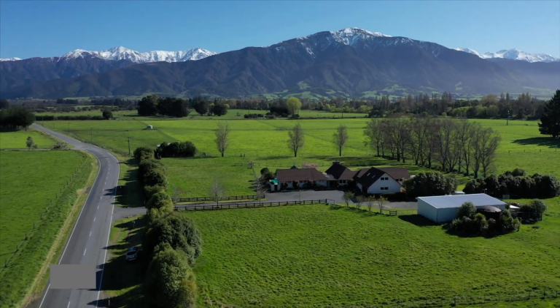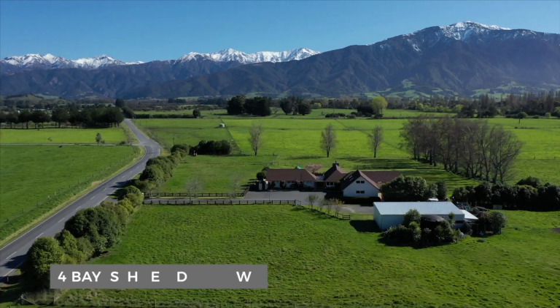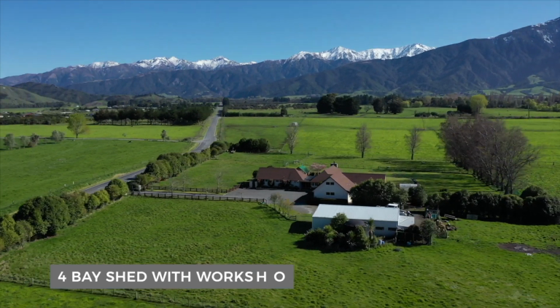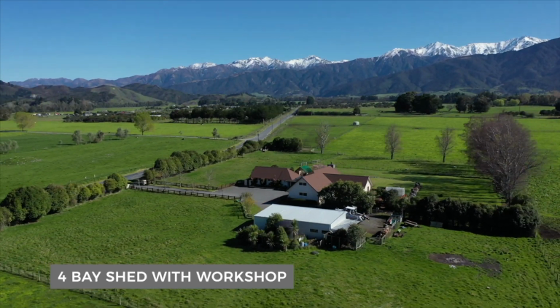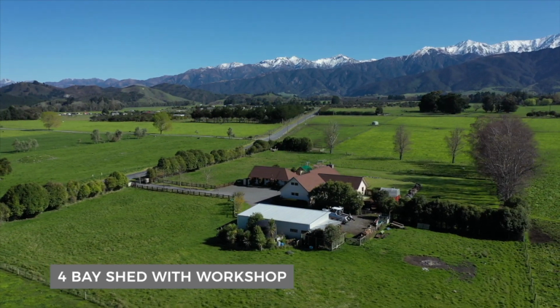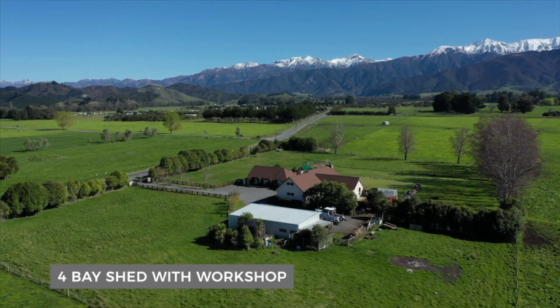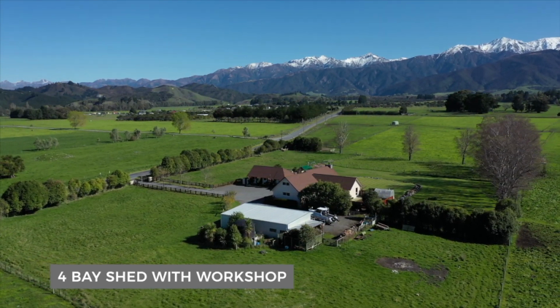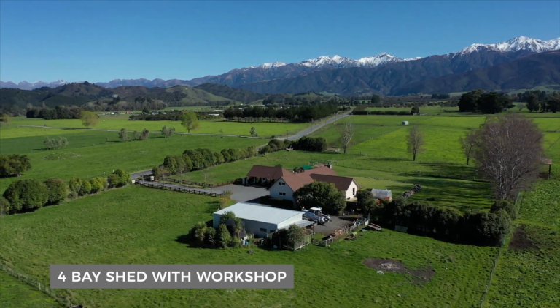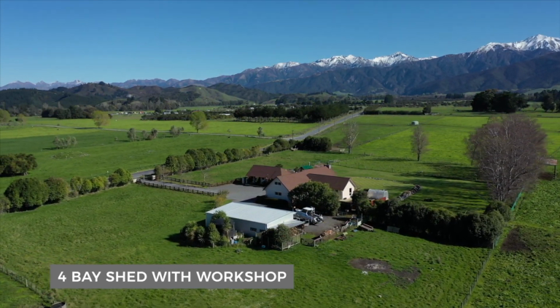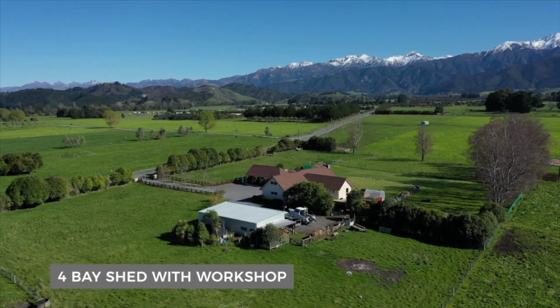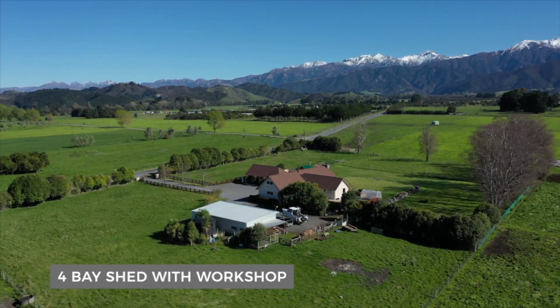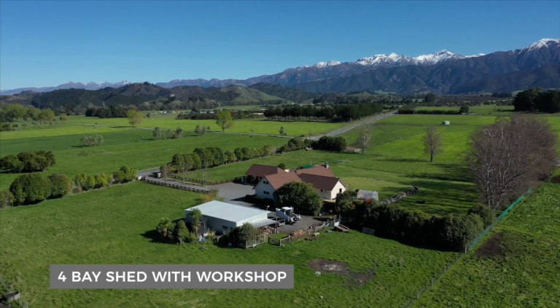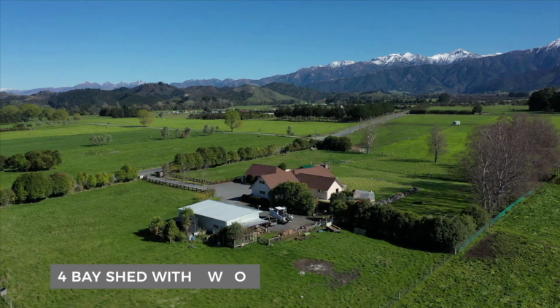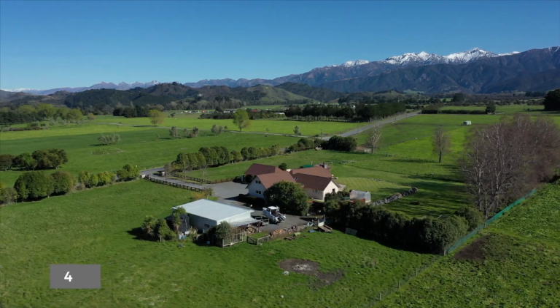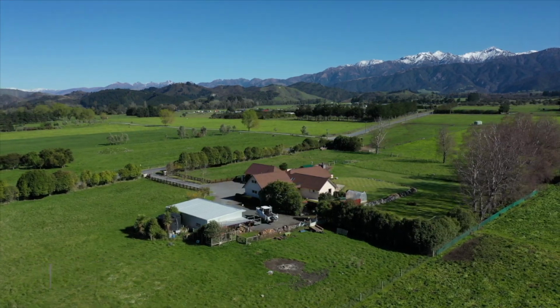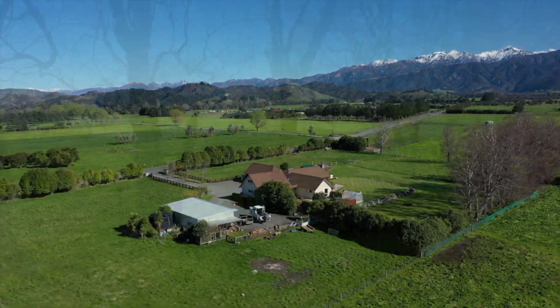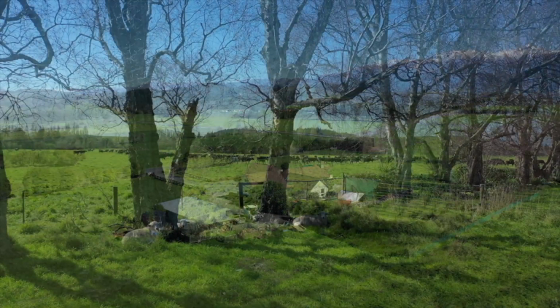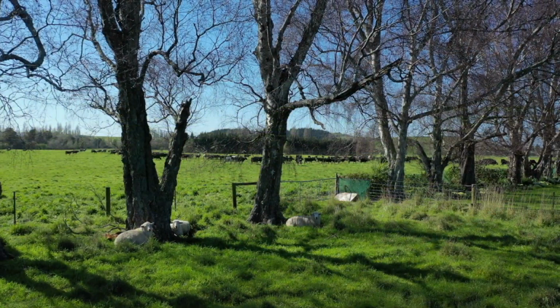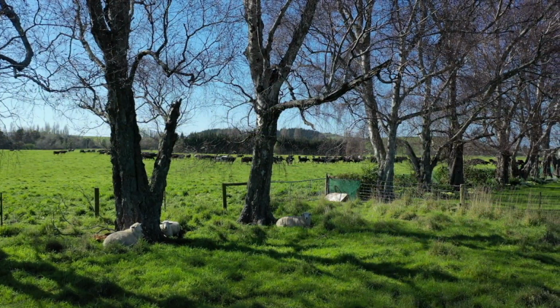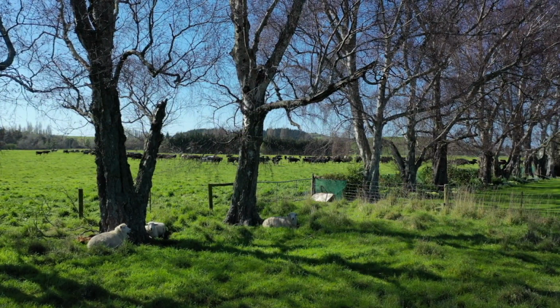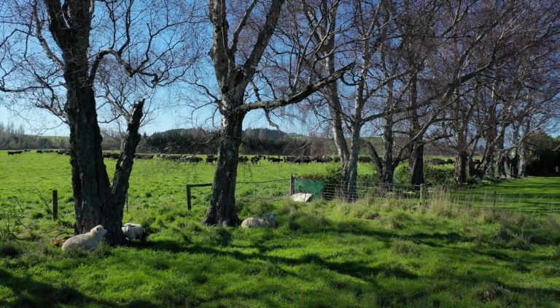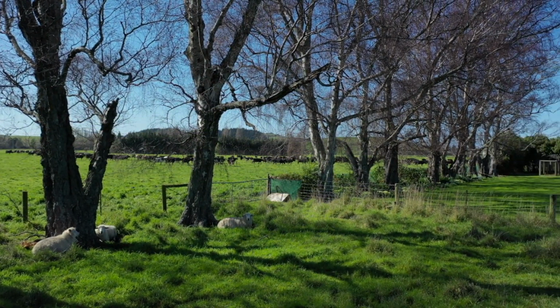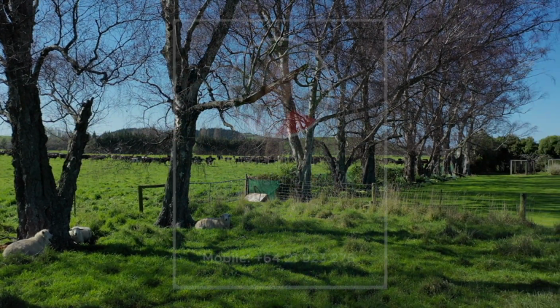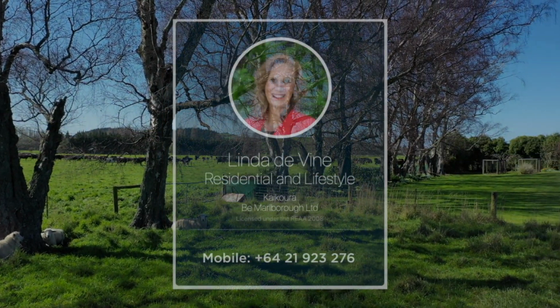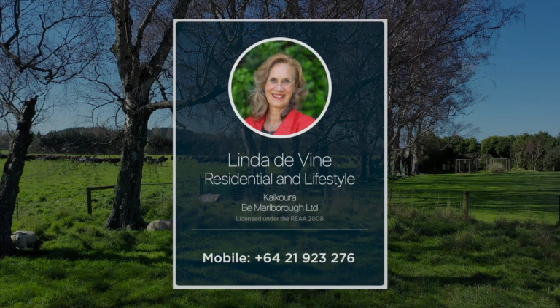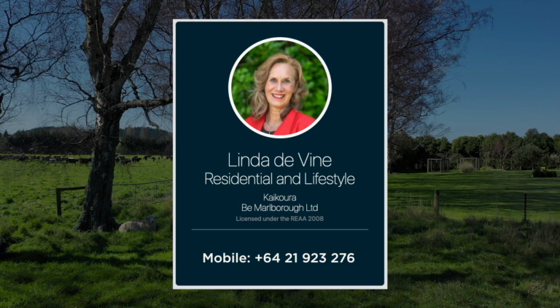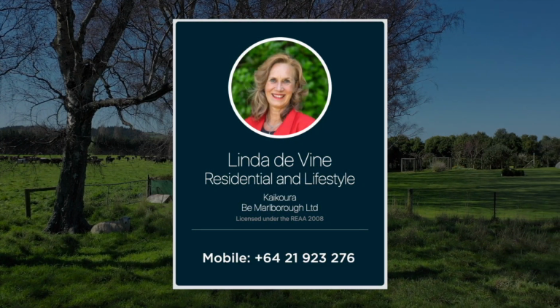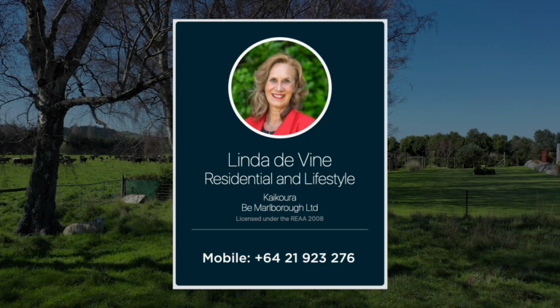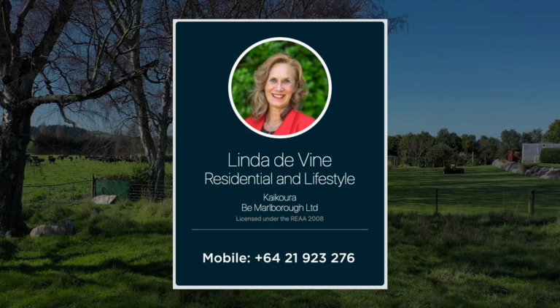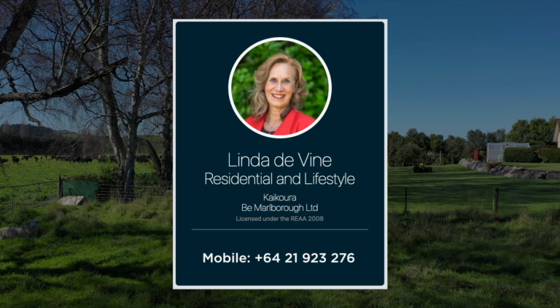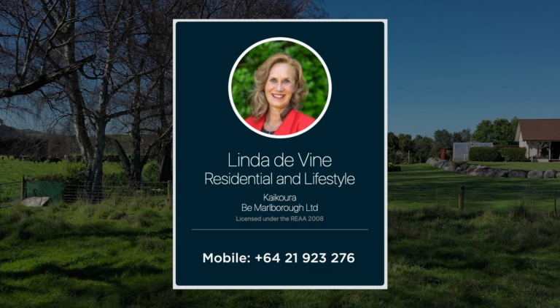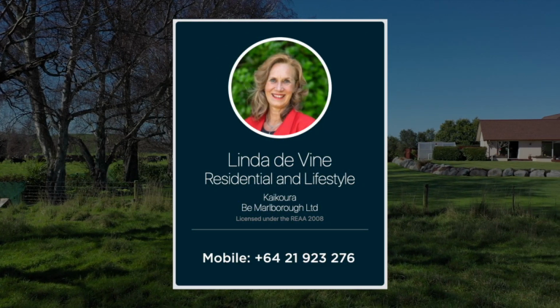This lovely rural property also has a four bay shed with a workshop, a tucked away orchard, and a veggie garden. If you would like to view this property with its rural neighbours, I look forward to hearing from you.